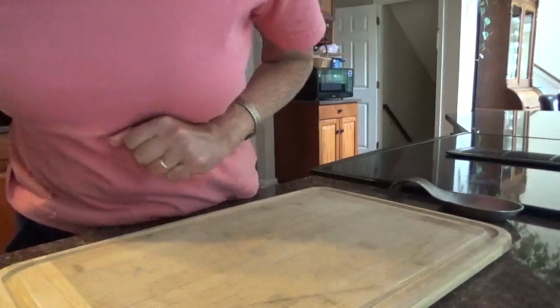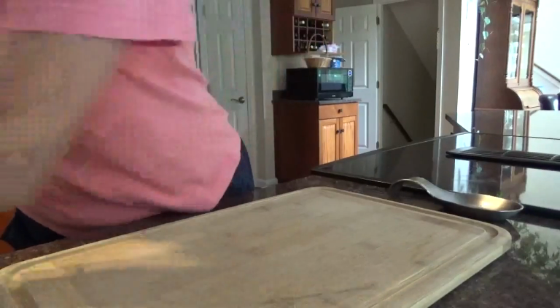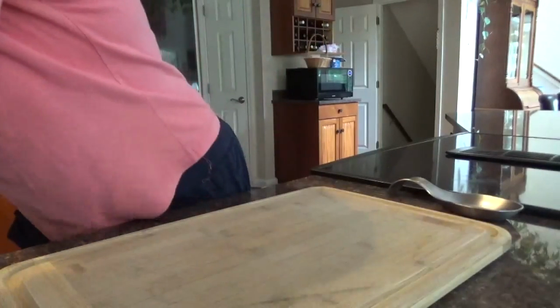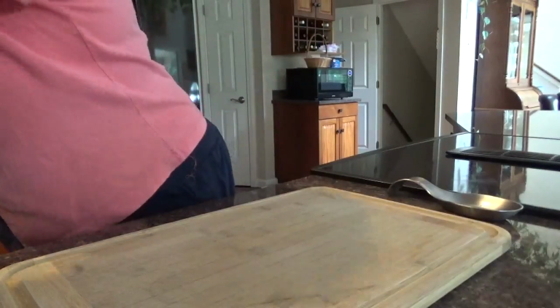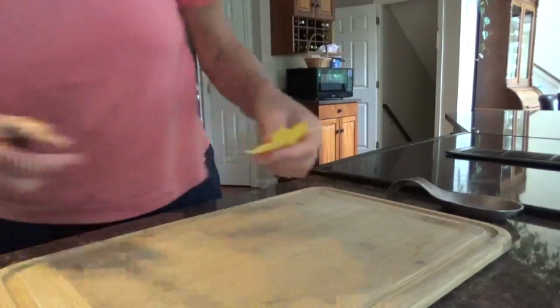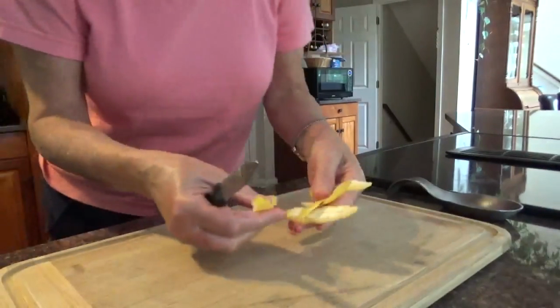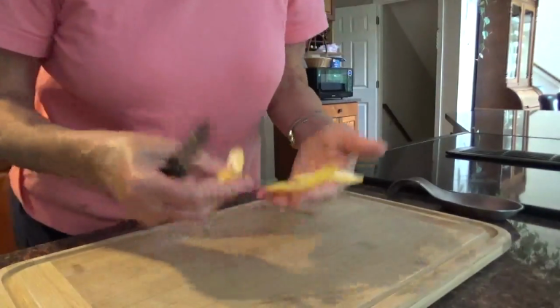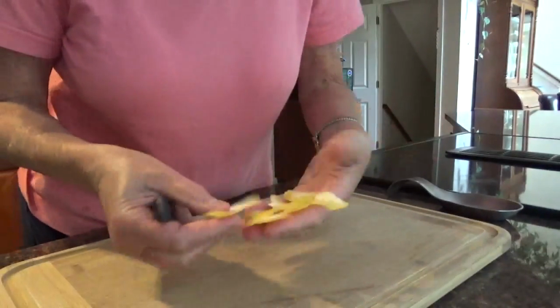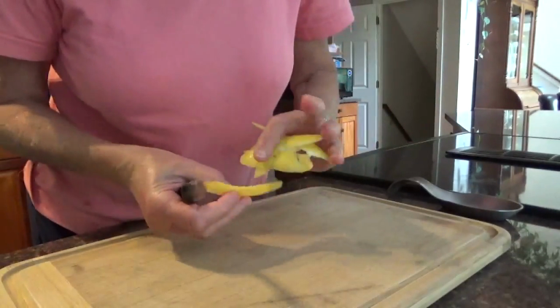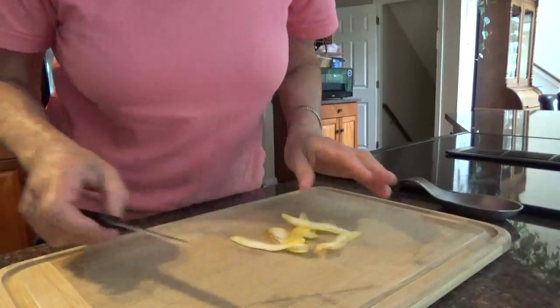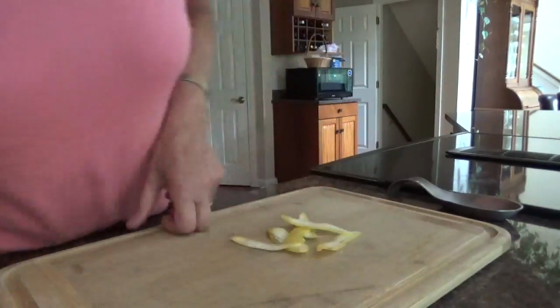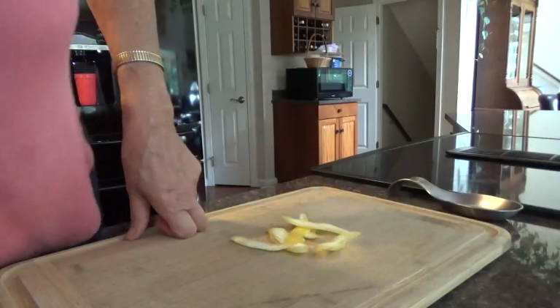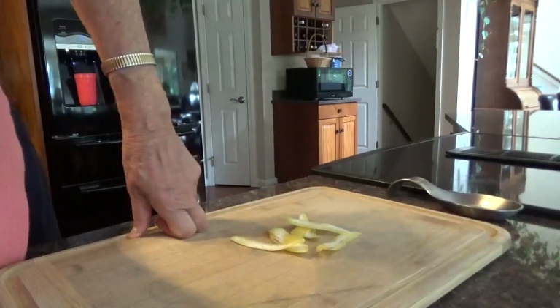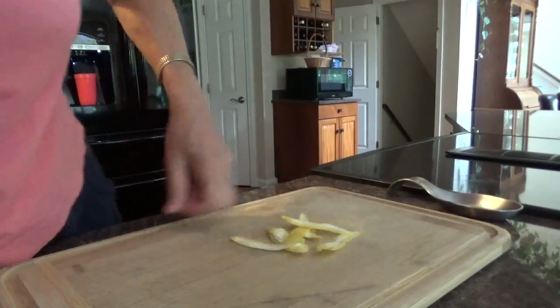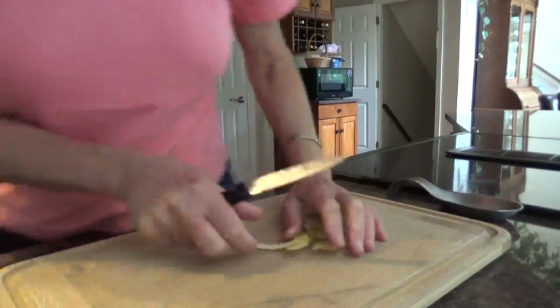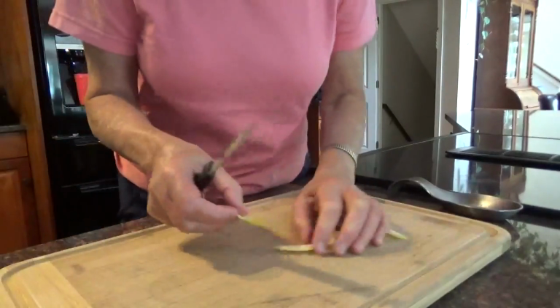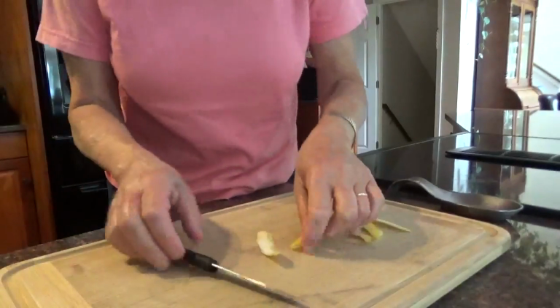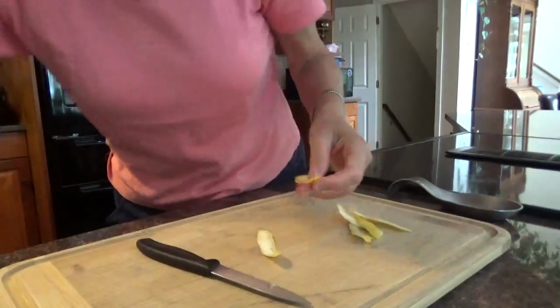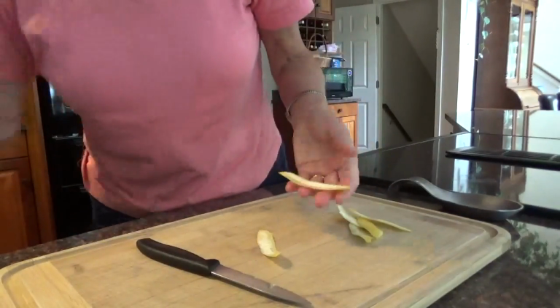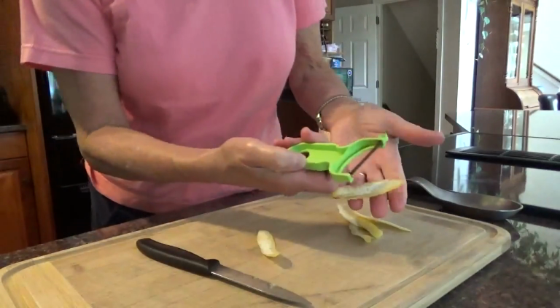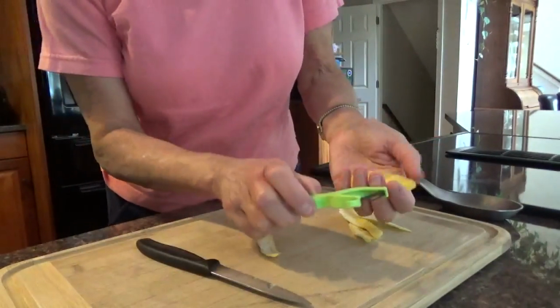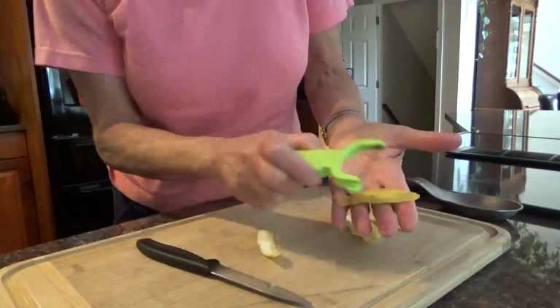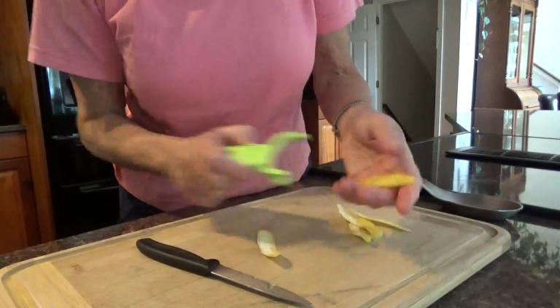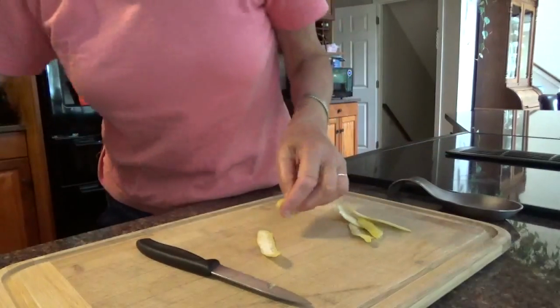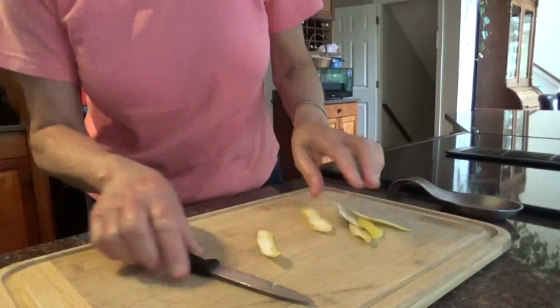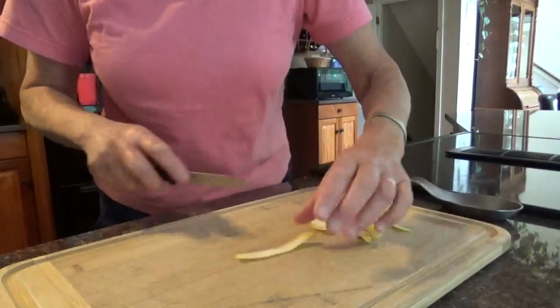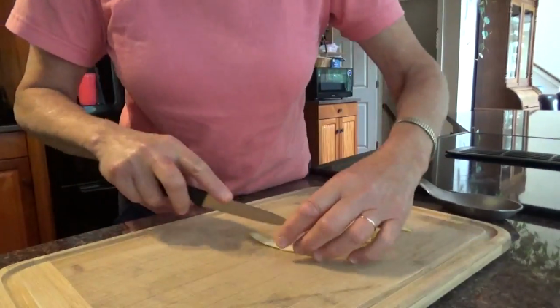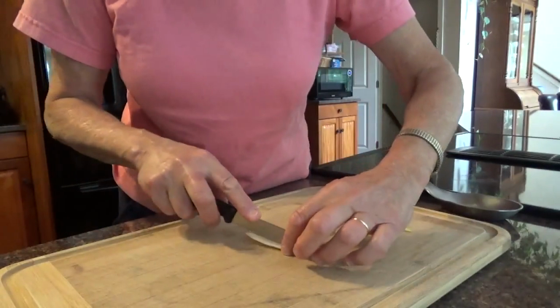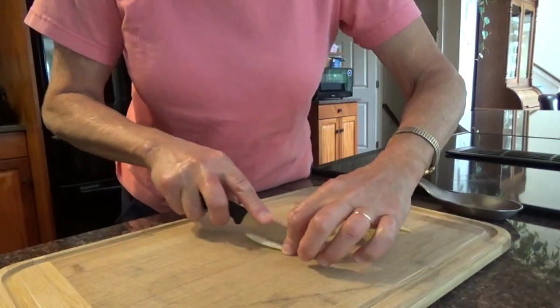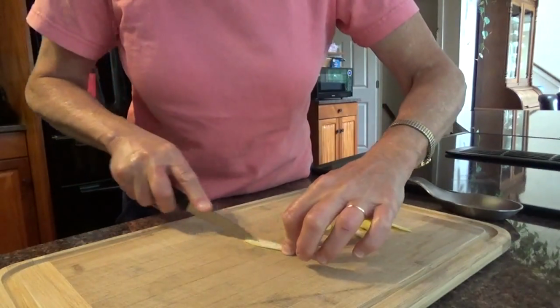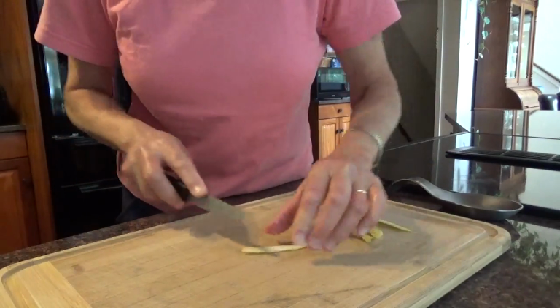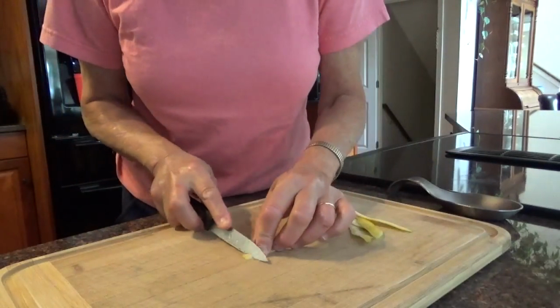Lemon zest. I just peel some of the lemon off my lemon peel, and using my nice little shredder, I just take these and cut them in little slips.